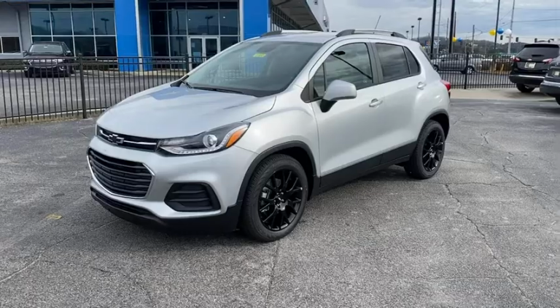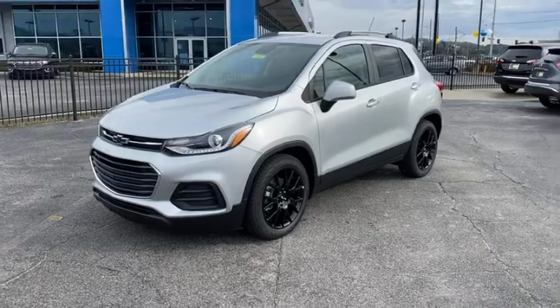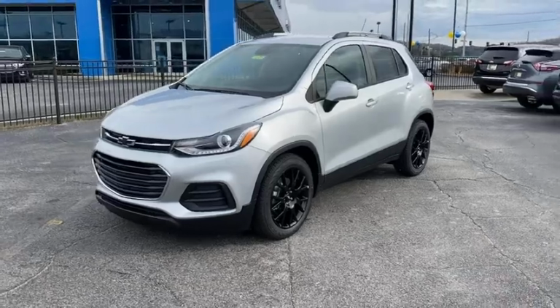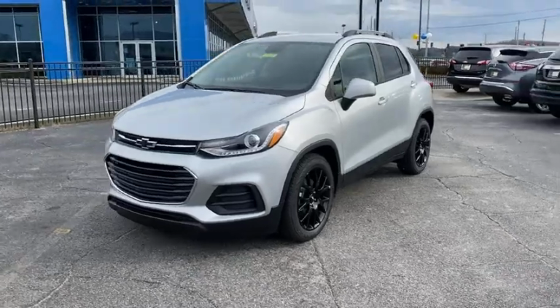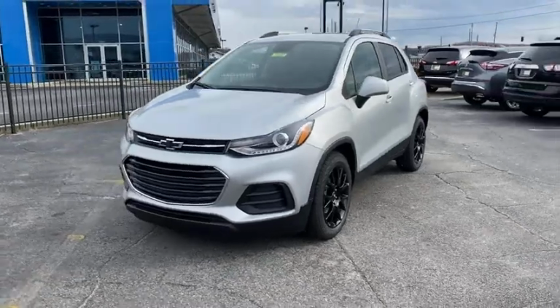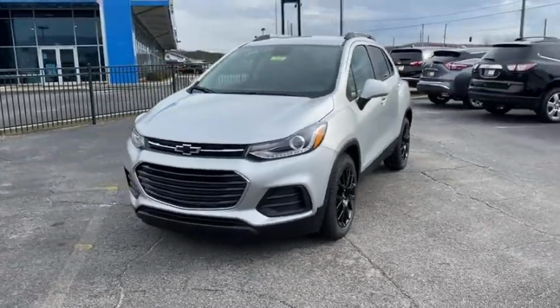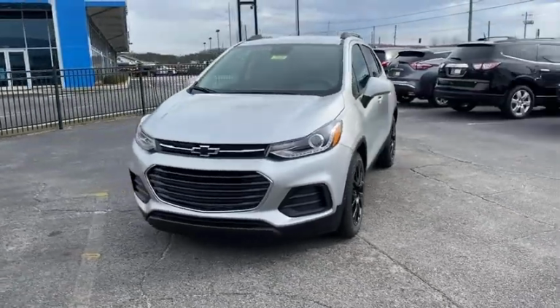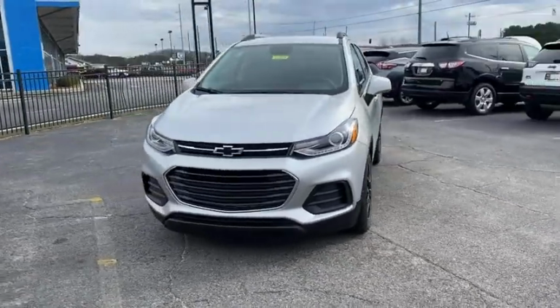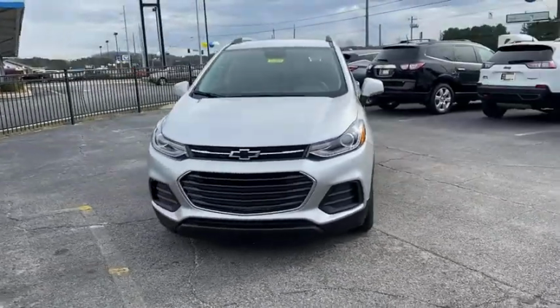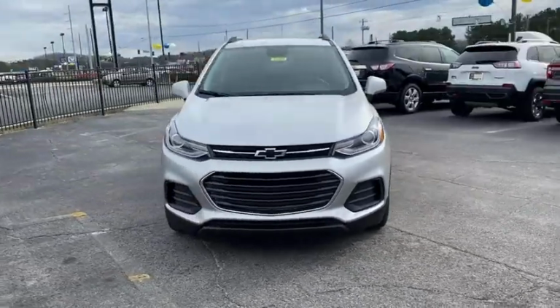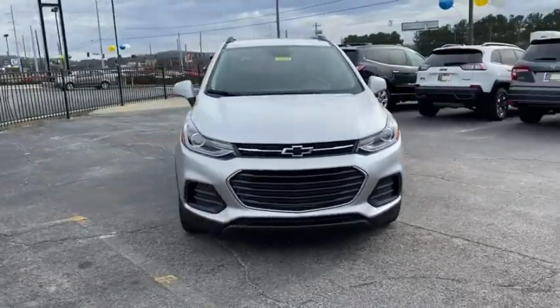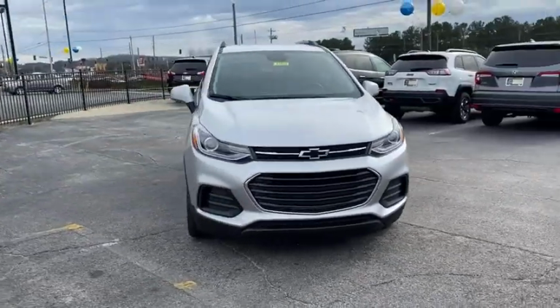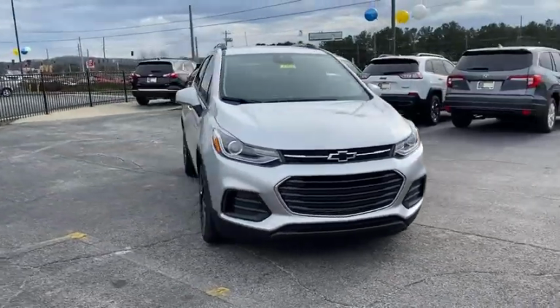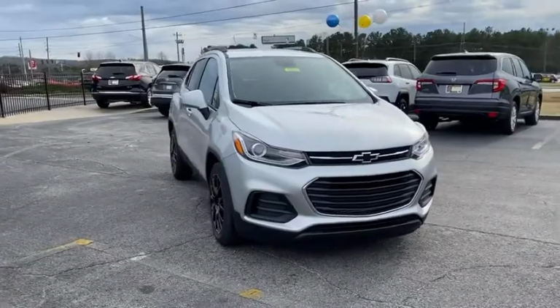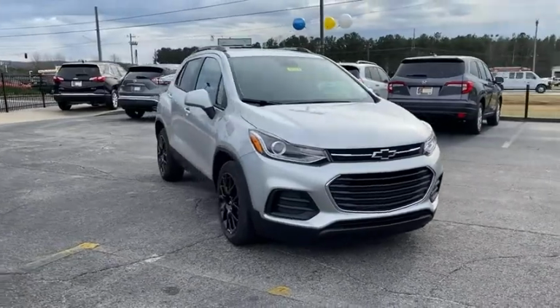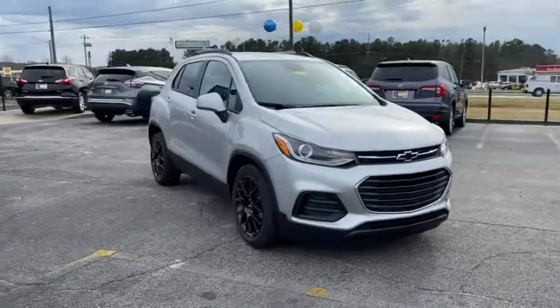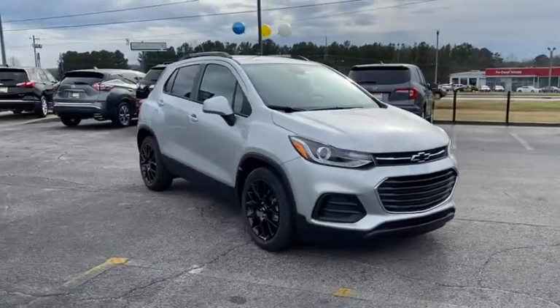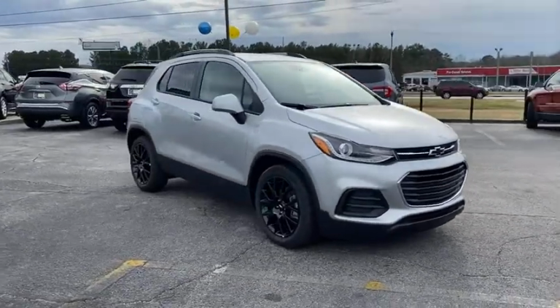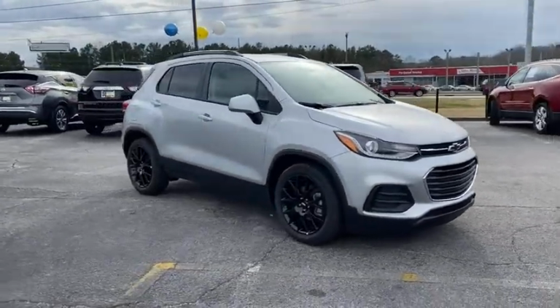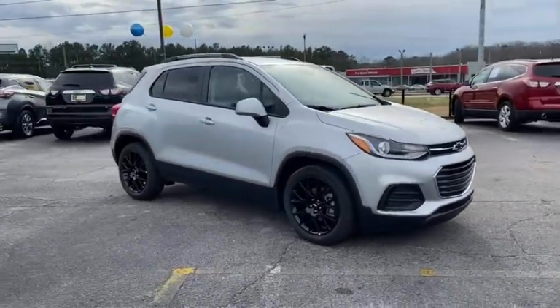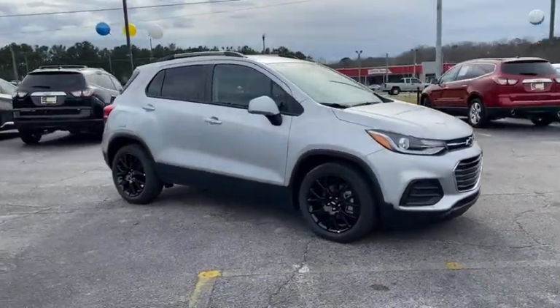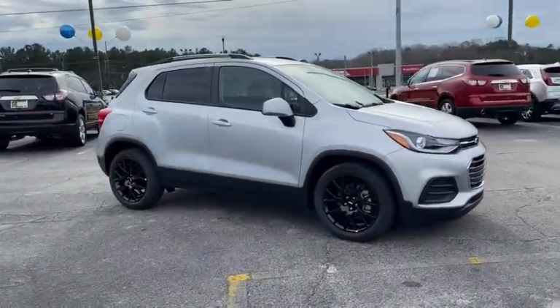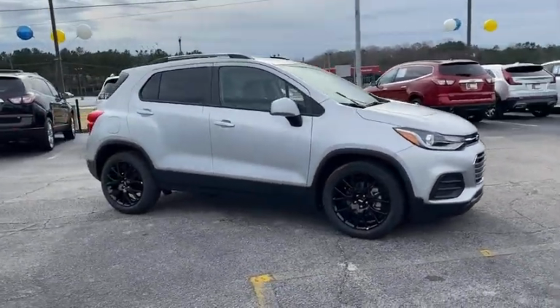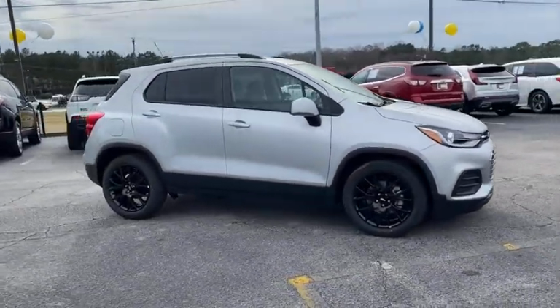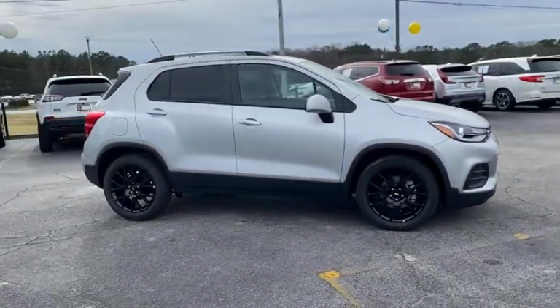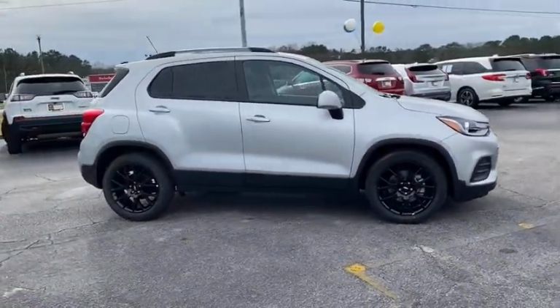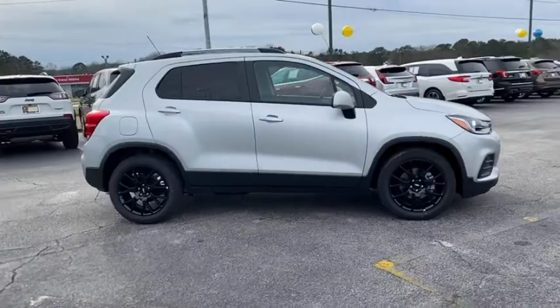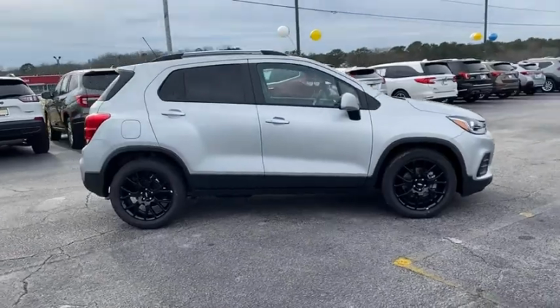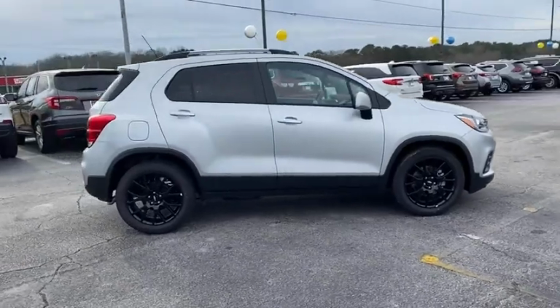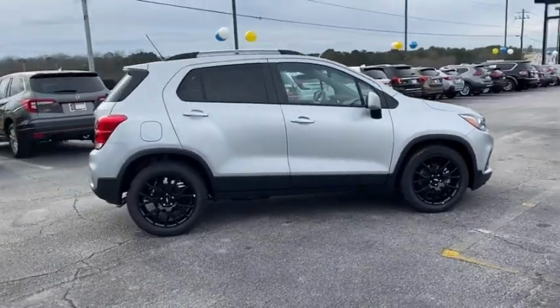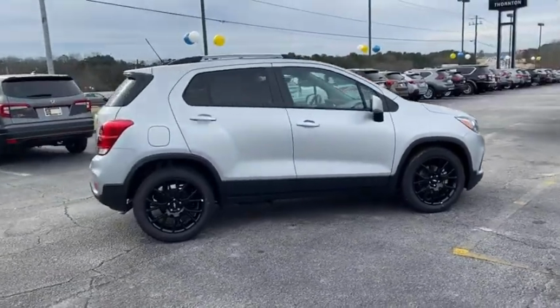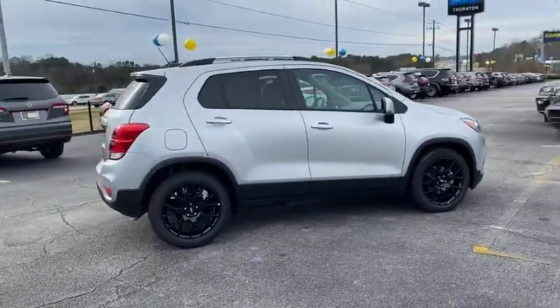Take a ride in the 2021 Chevrolet Trax. The Trax is tiny on the outside but remarkably spacious within. It comes with a clean and modern interior. Here are some of this vehicle's great options.